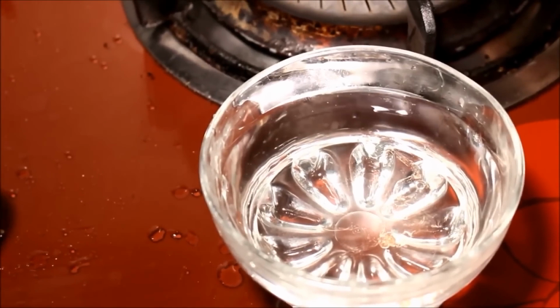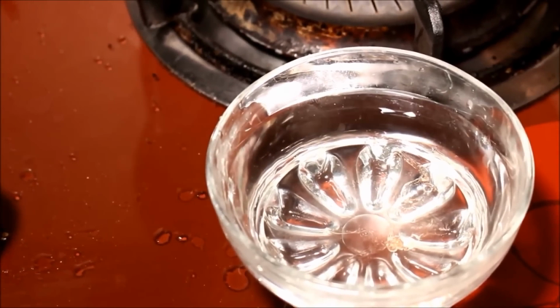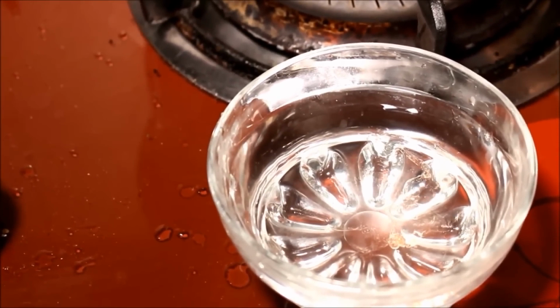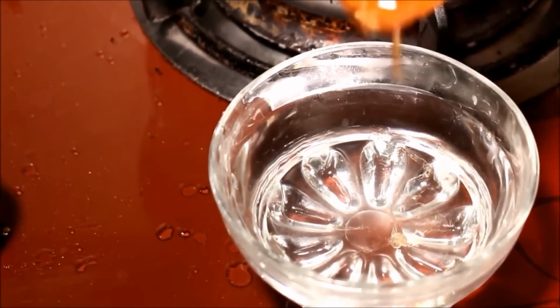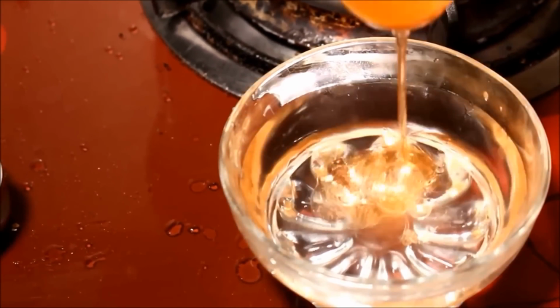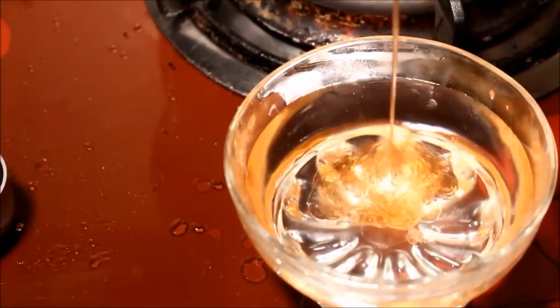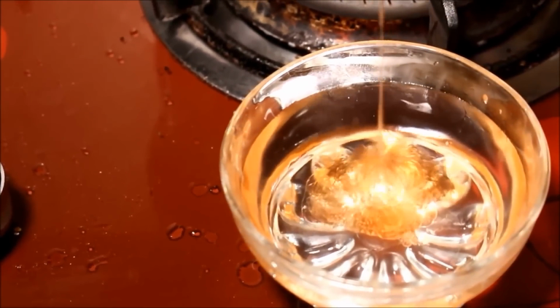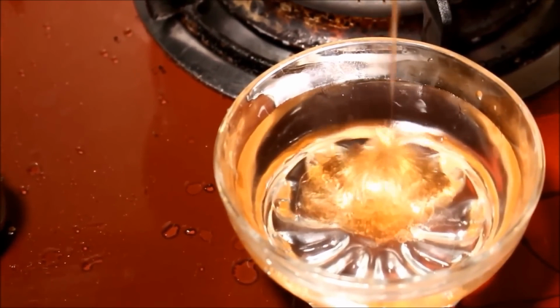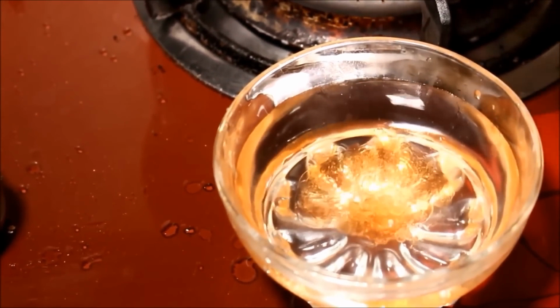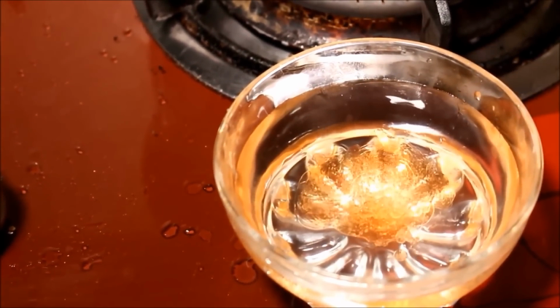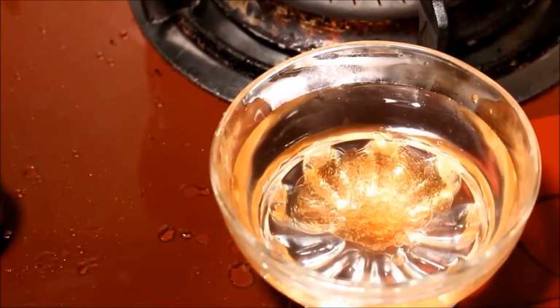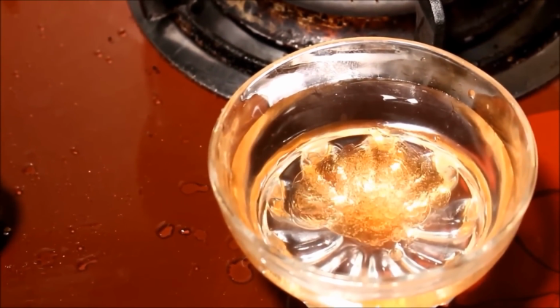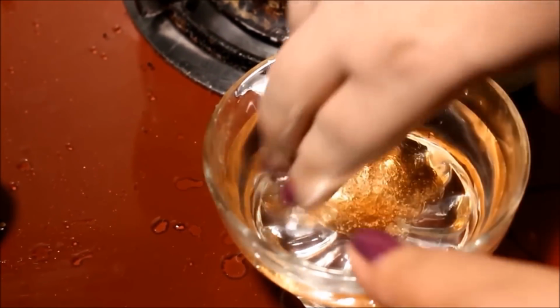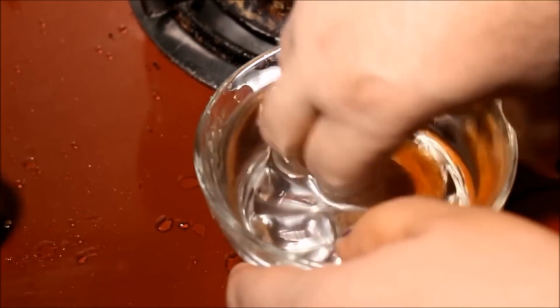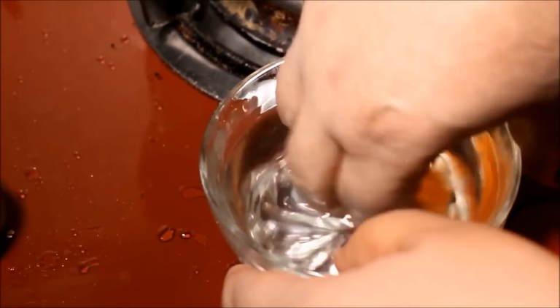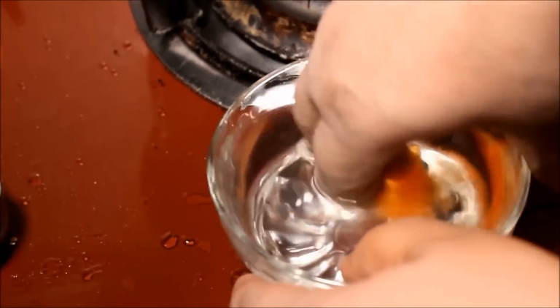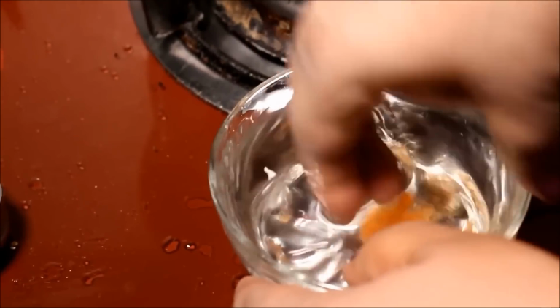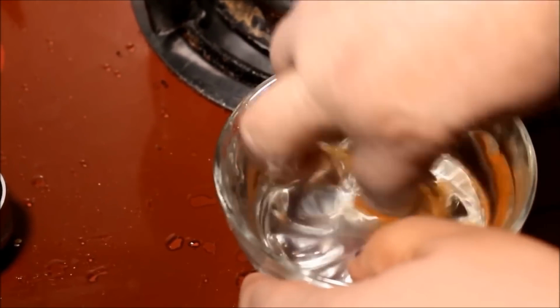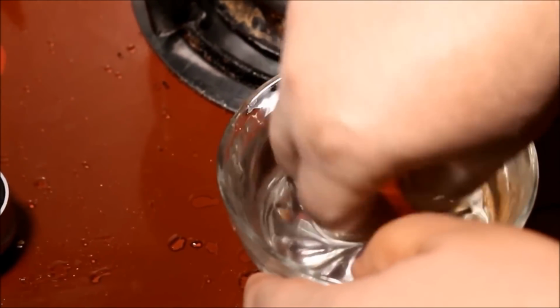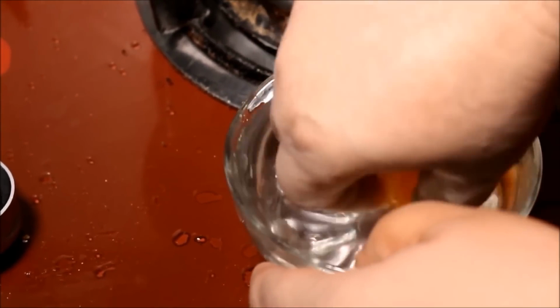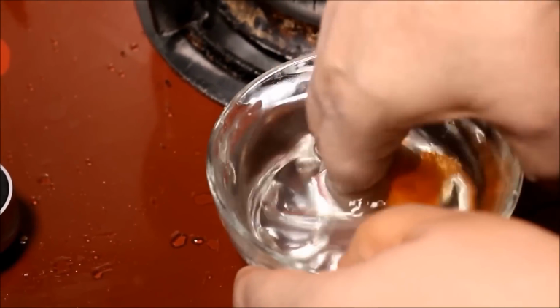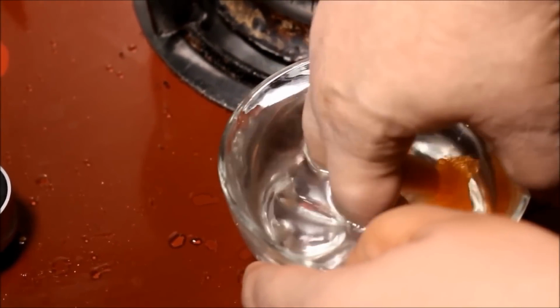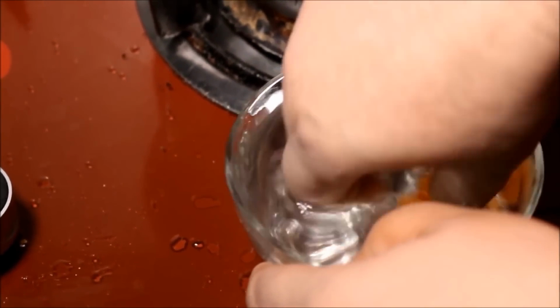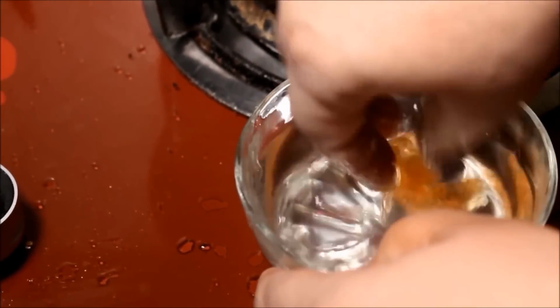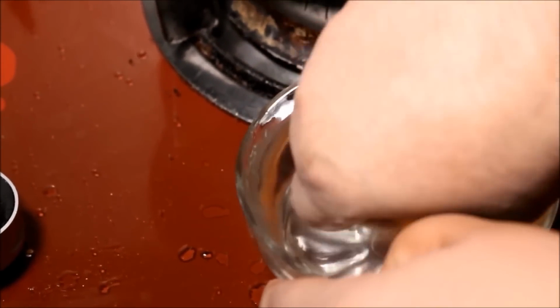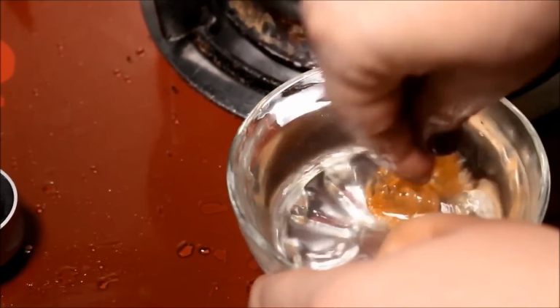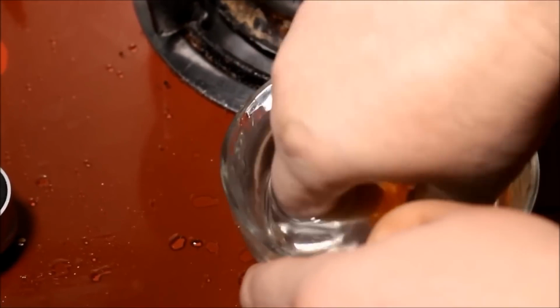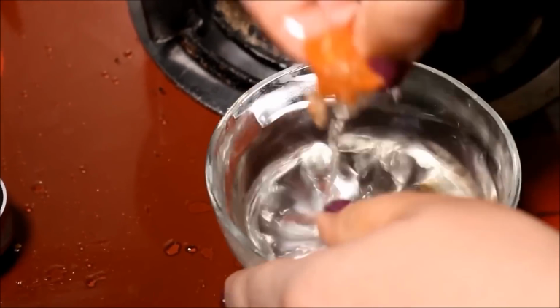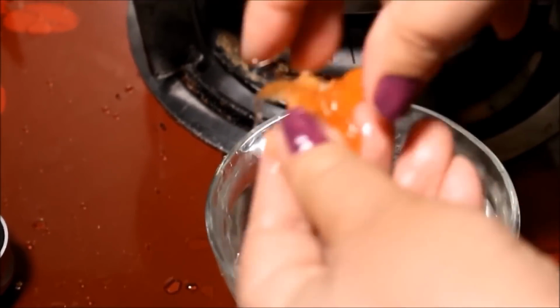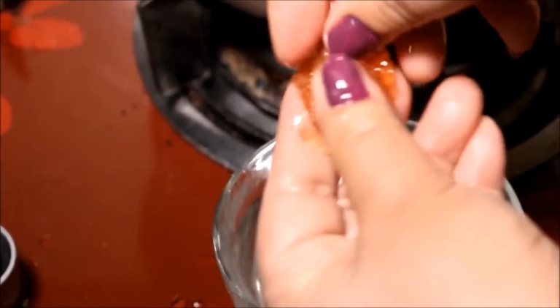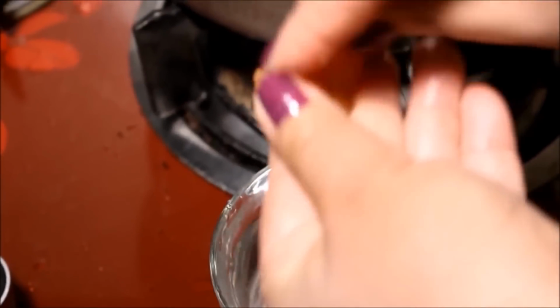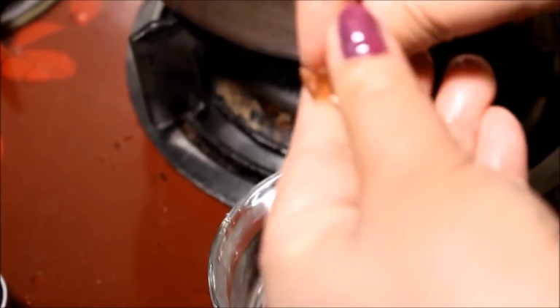Some people prefer to work with hard wax for removing hair. By simply pouring the mixture into cool water, it will turn into a solid form that you can work with easily.